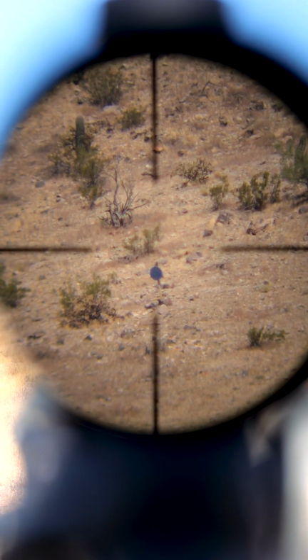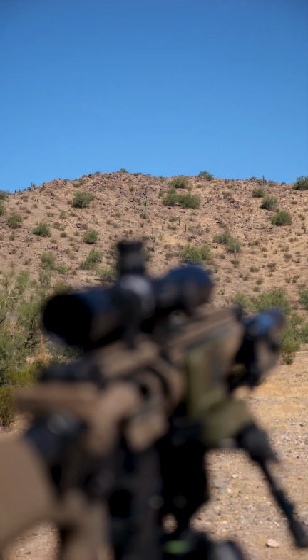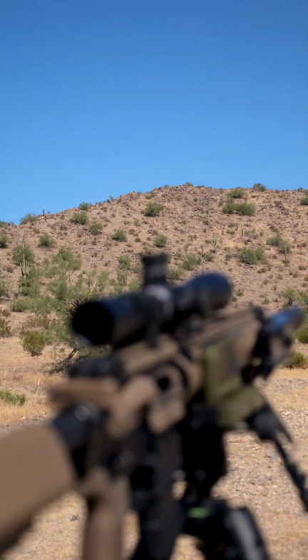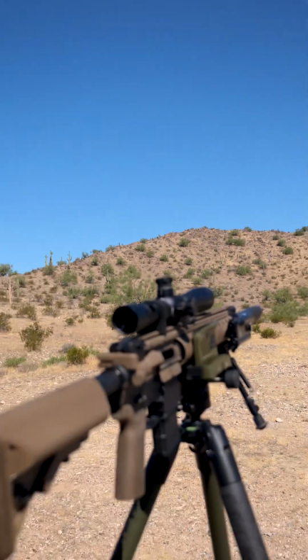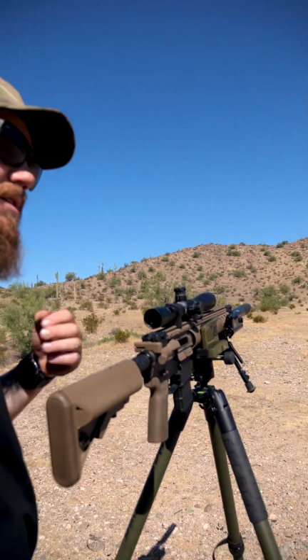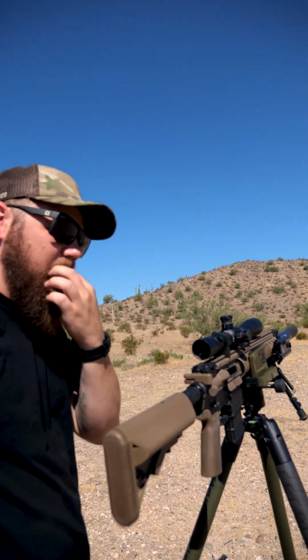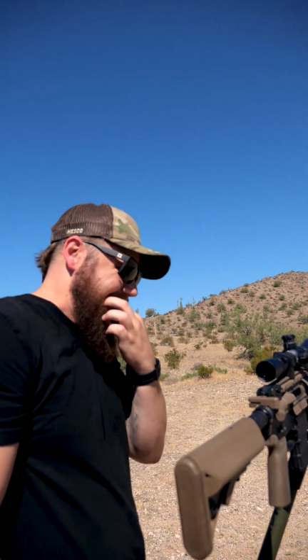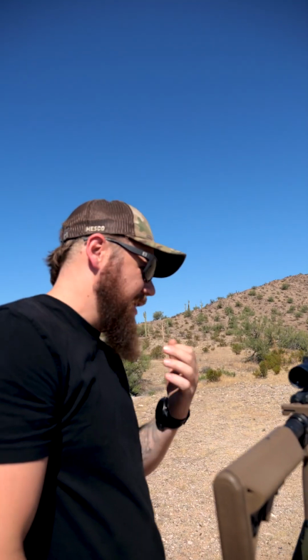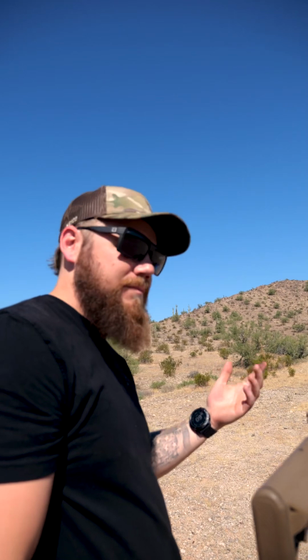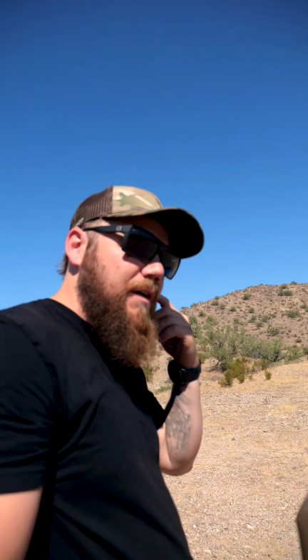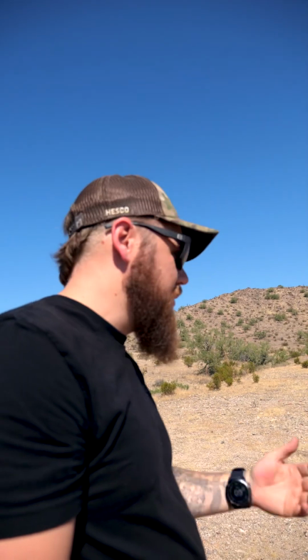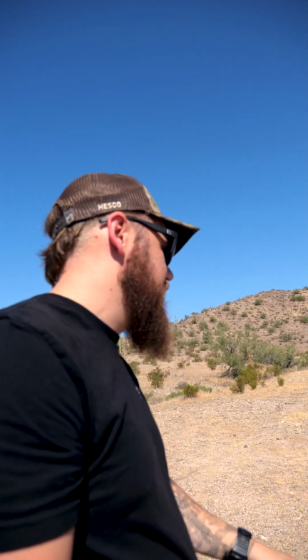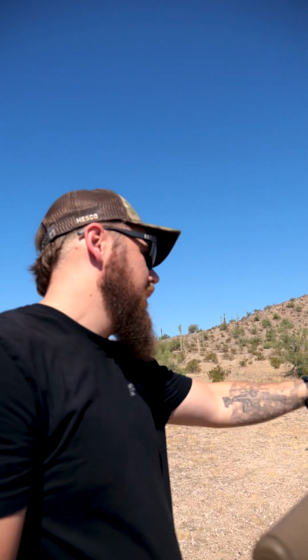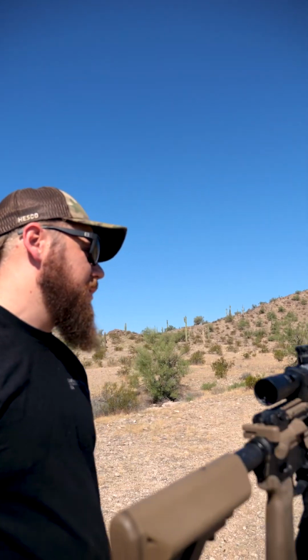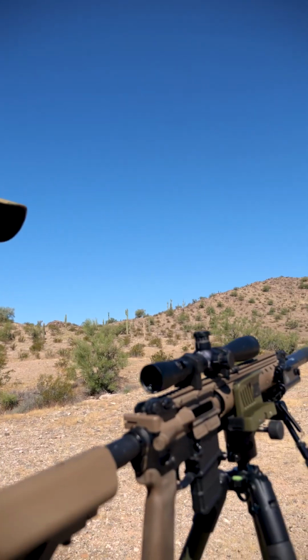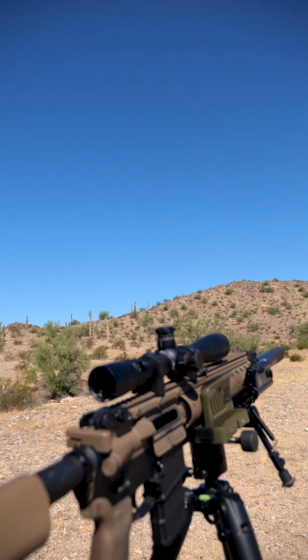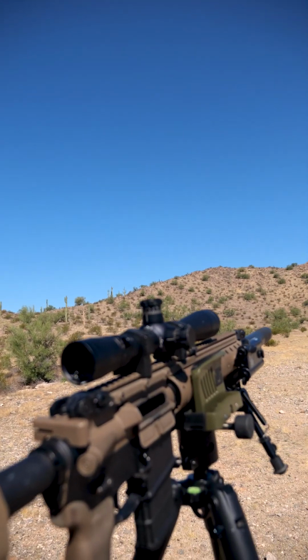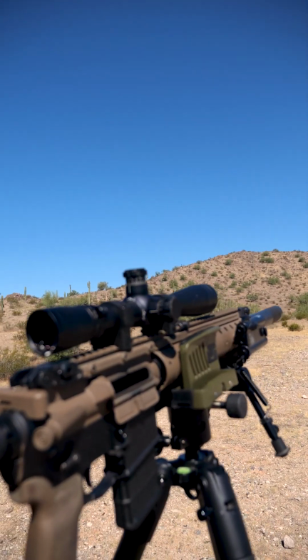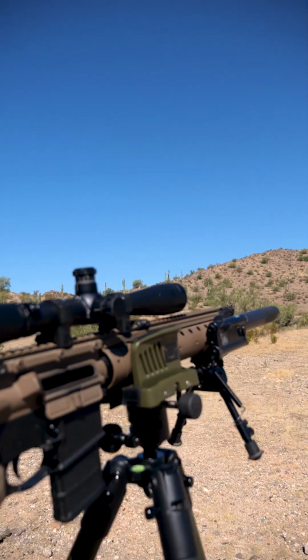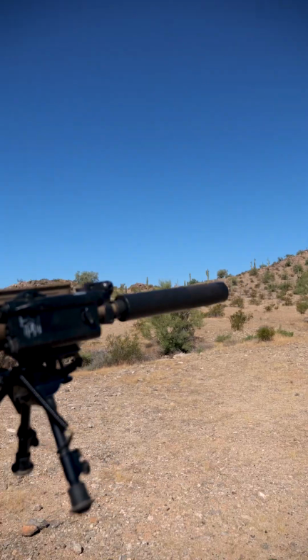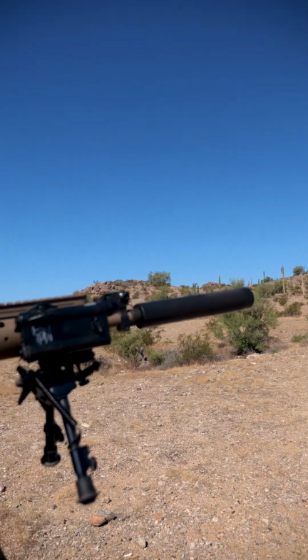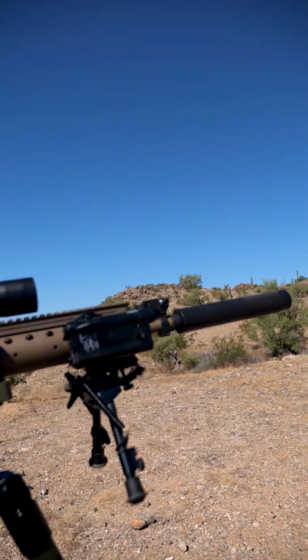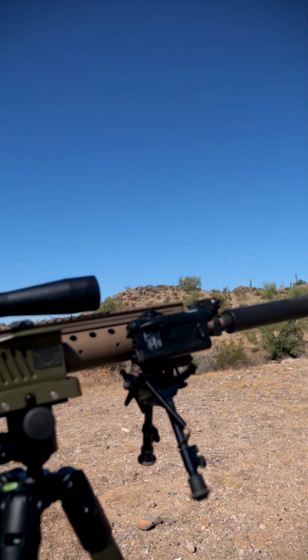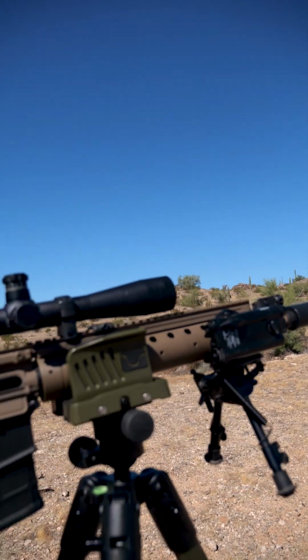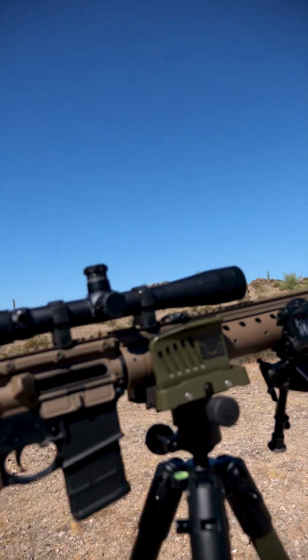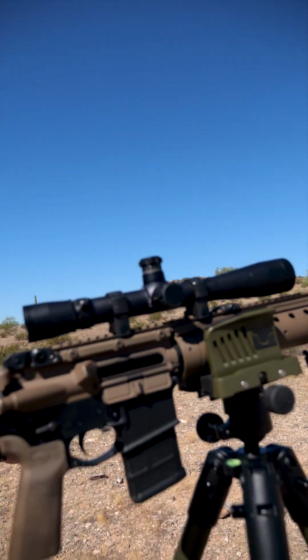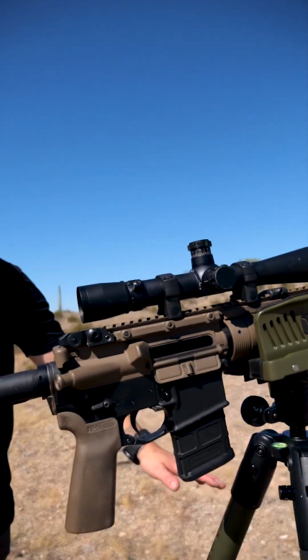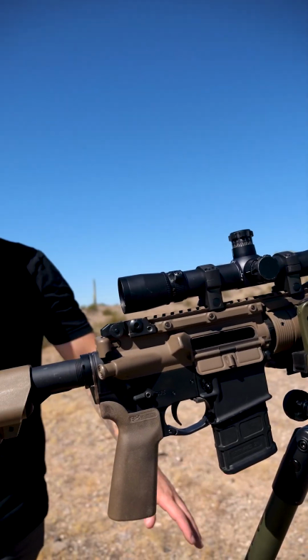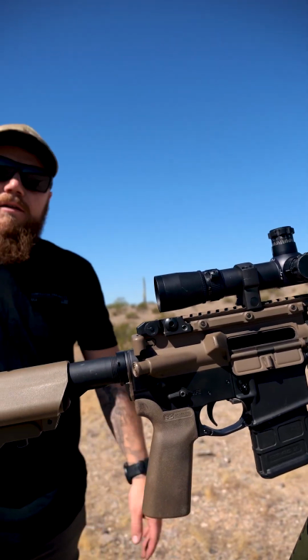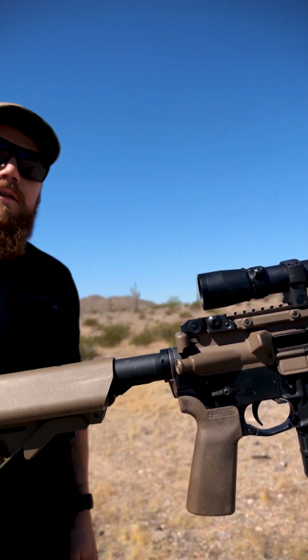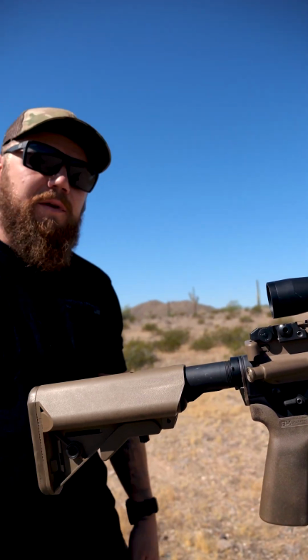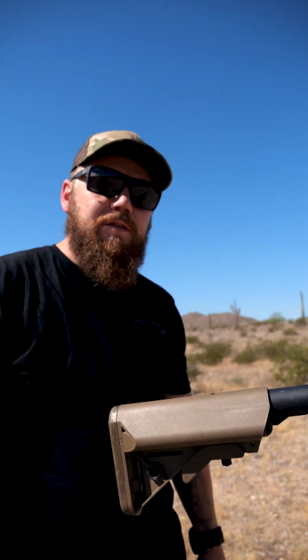Easy day. Very consistent round, obviously no hearing protection — 18 inch barrel with a pretty basic can — this thing is still really quiet, smacks like a hammer. There is nobody around here with a pot and a hammer, that would make my life easier.